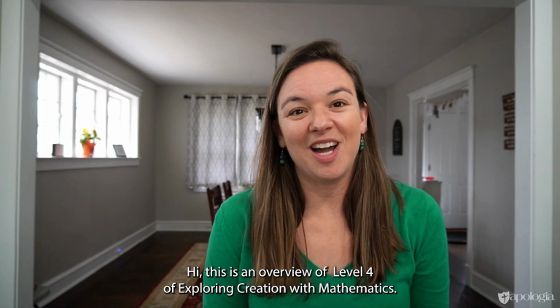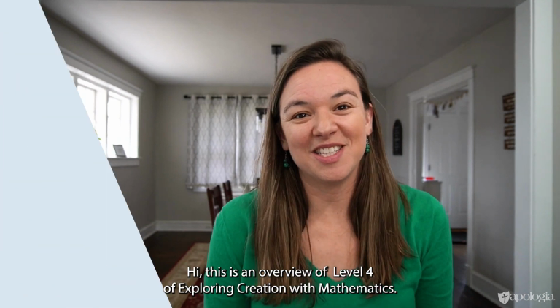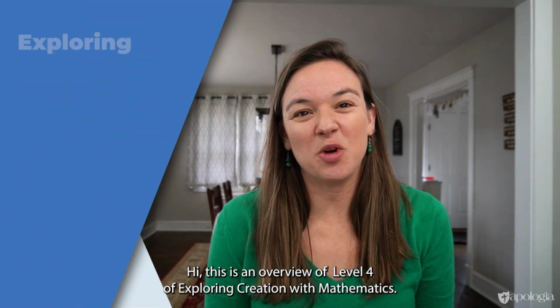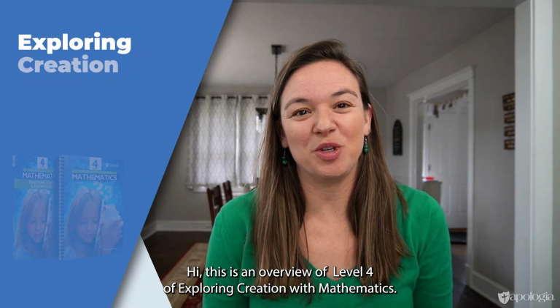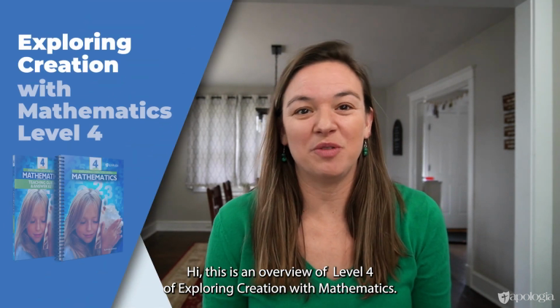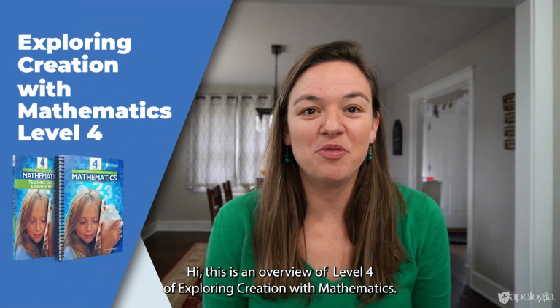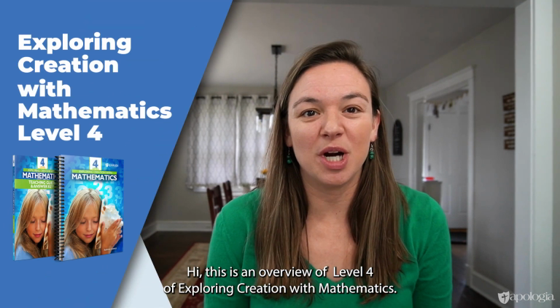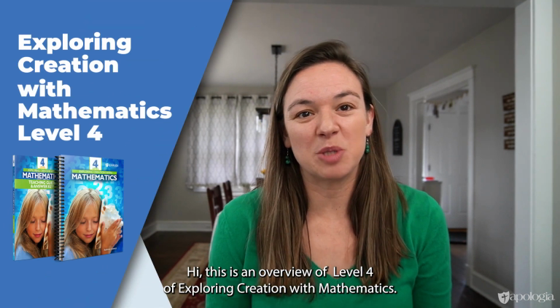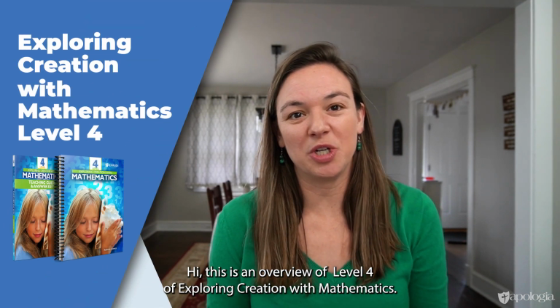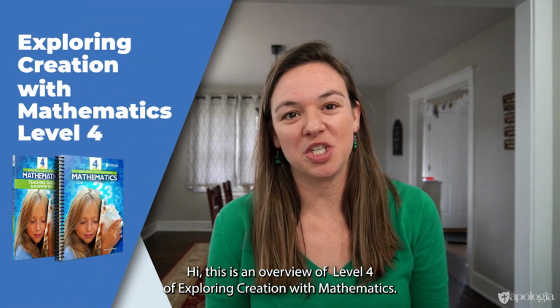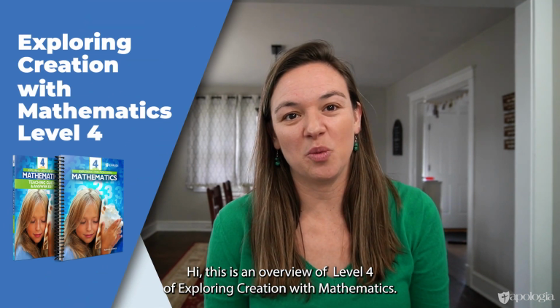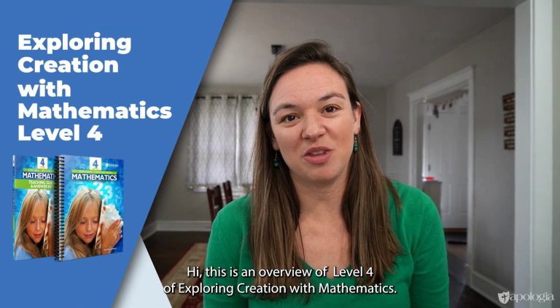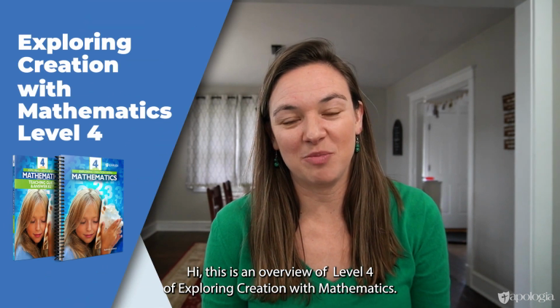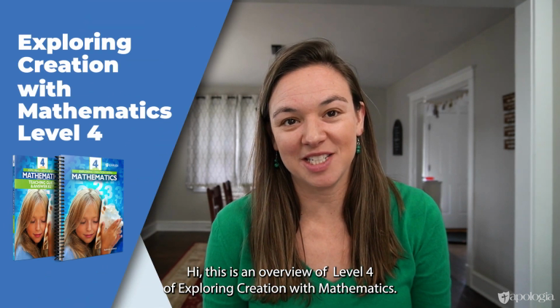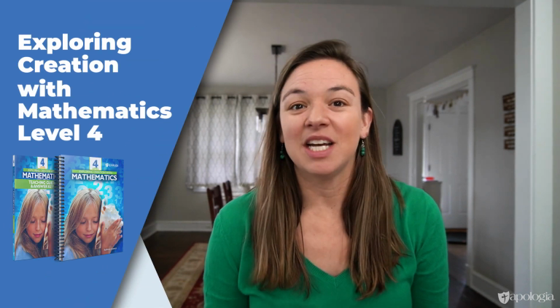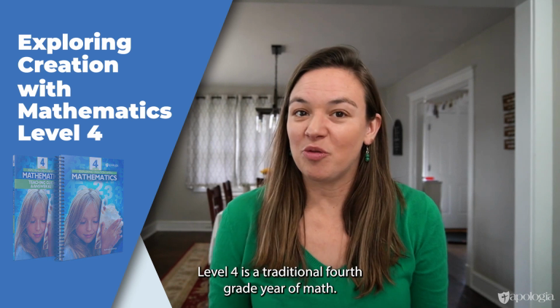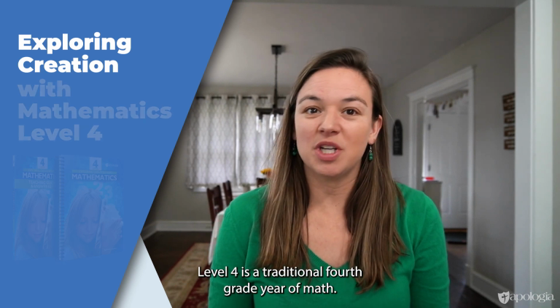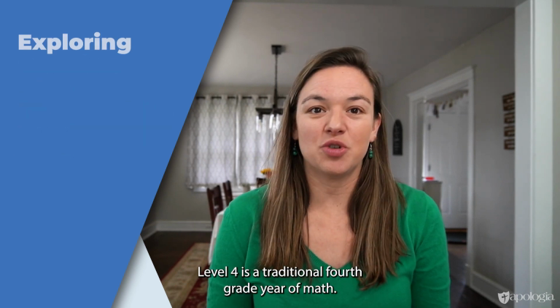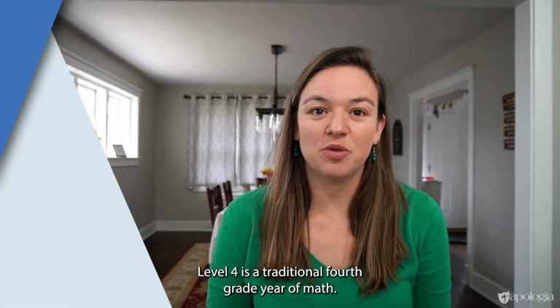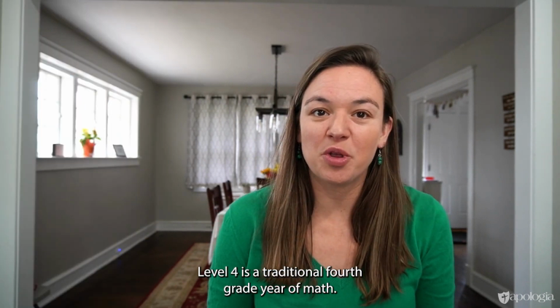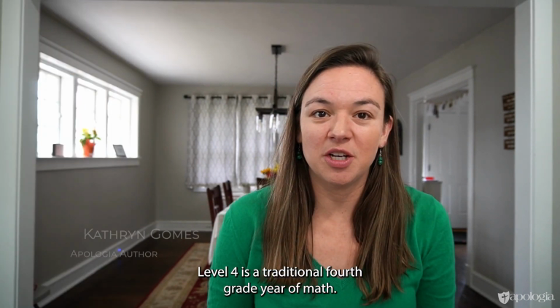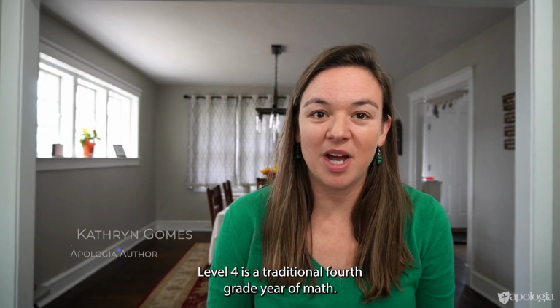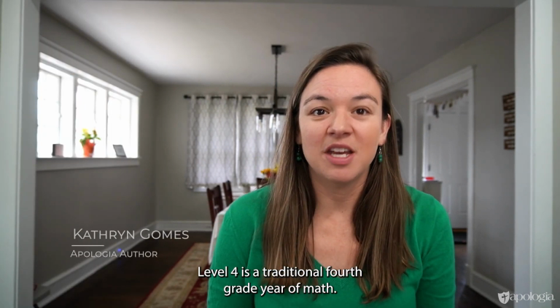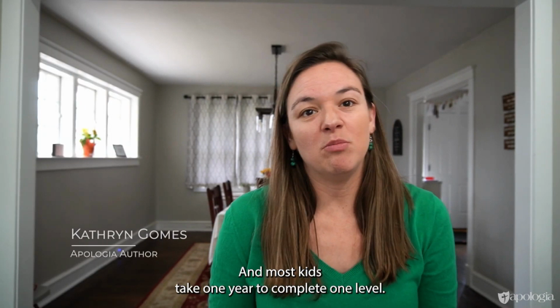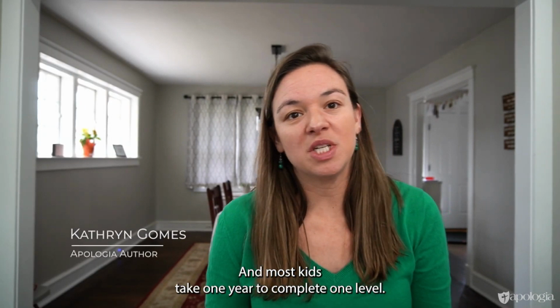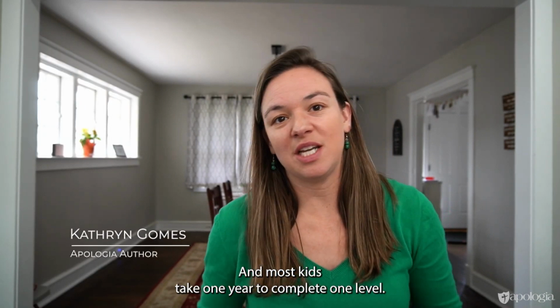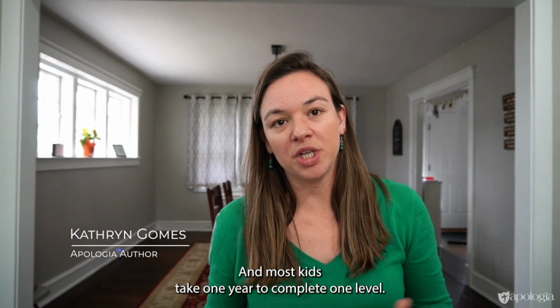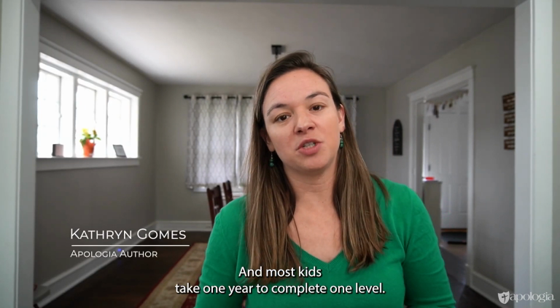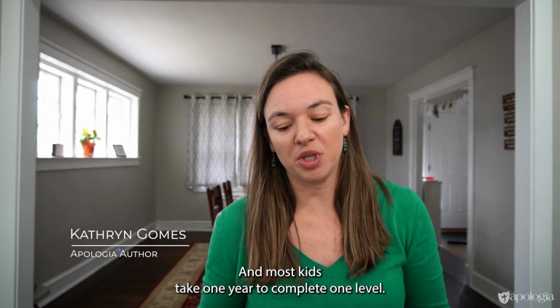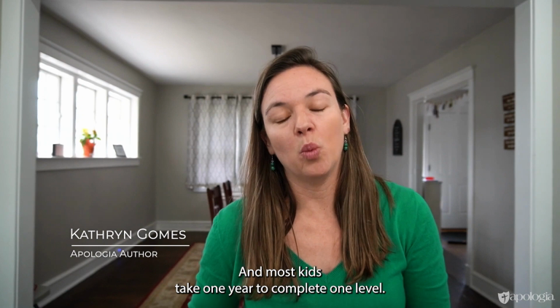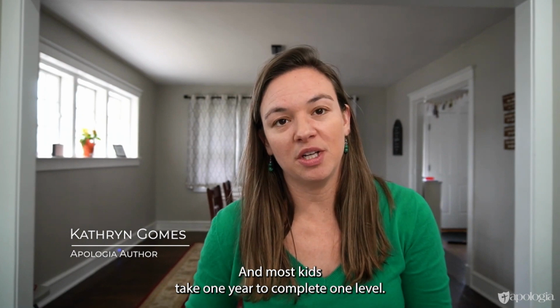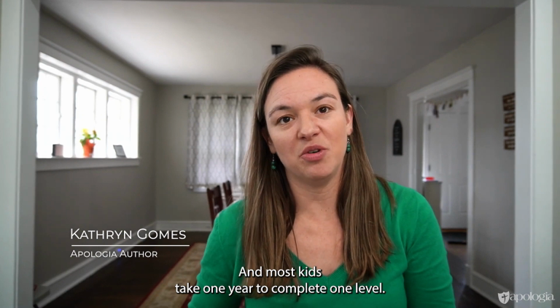Hi, this is an overview of Level 4 of Exploring Creation with Mathematics. Level 4 is a traditional 4th grade year of math, and most kids take one year to complete one level.